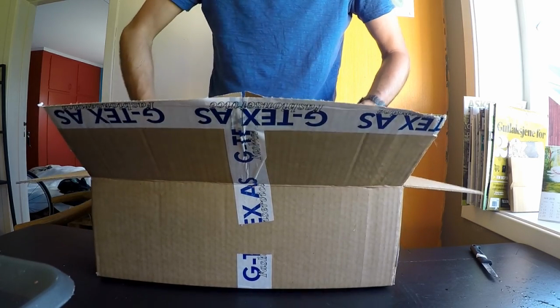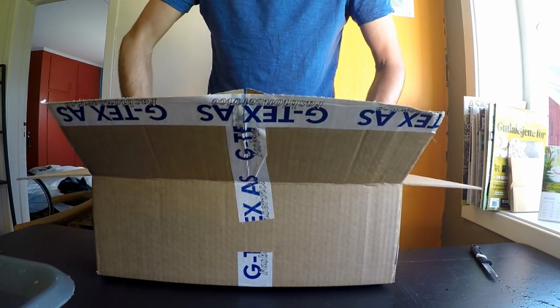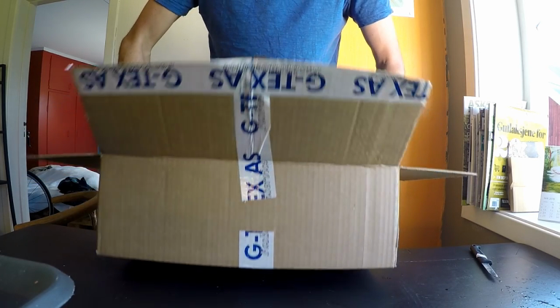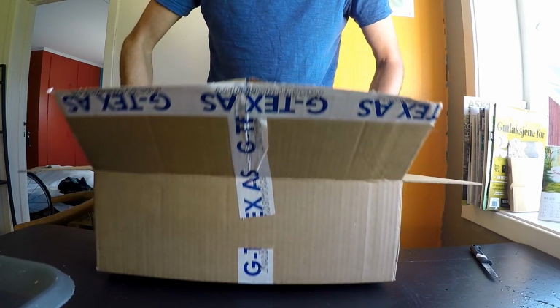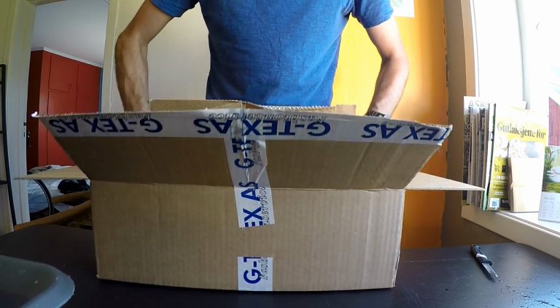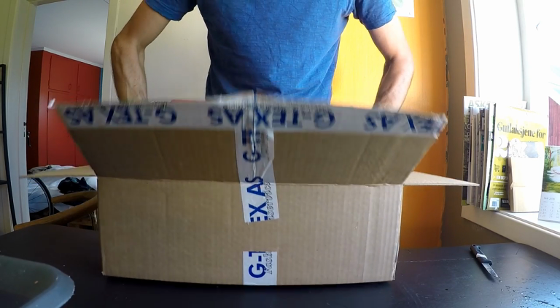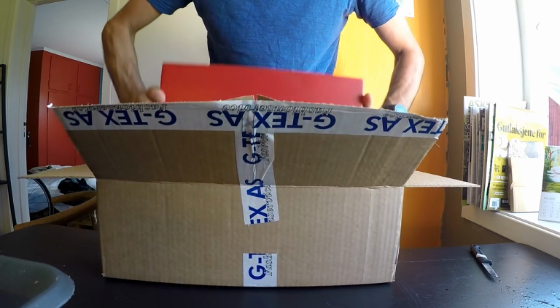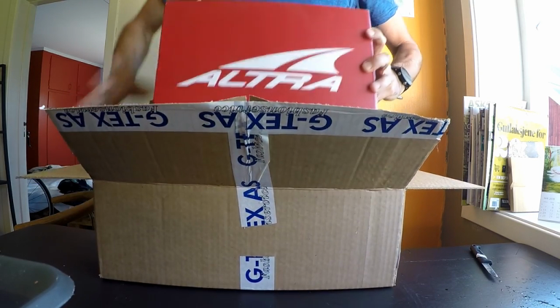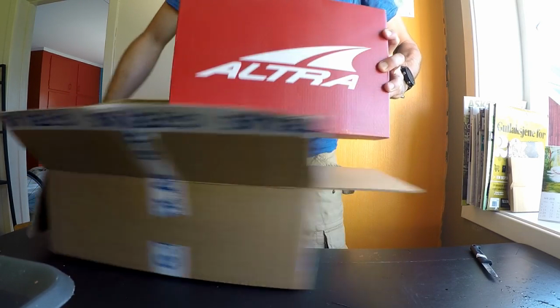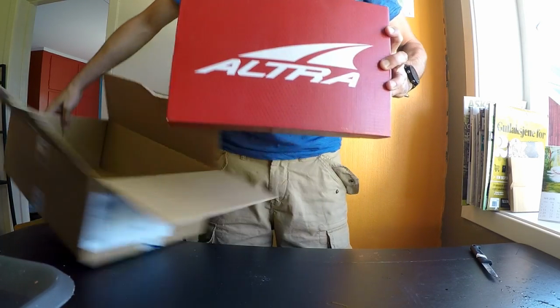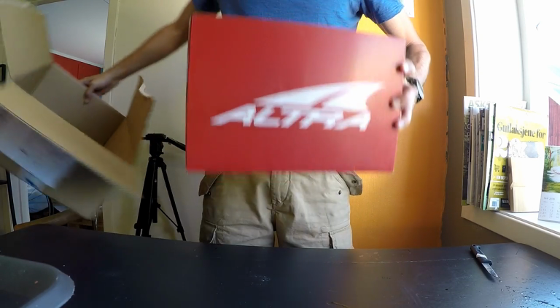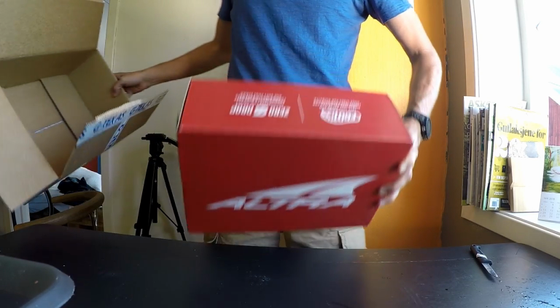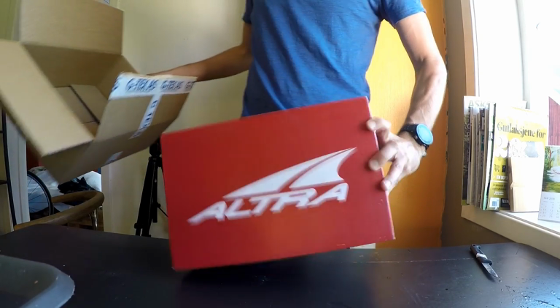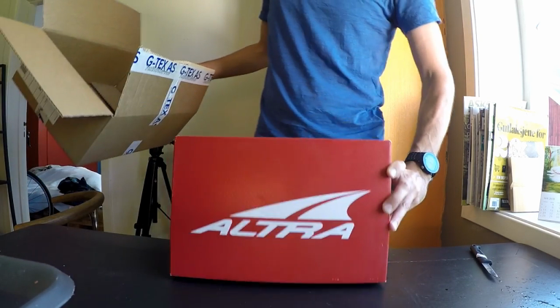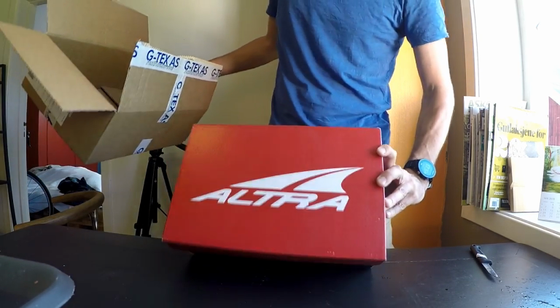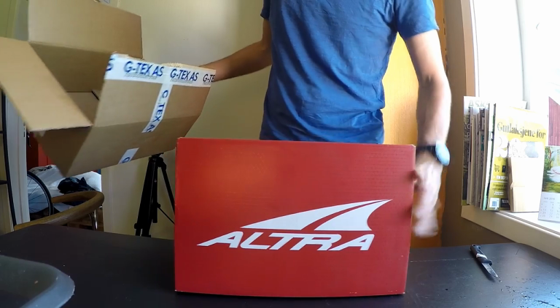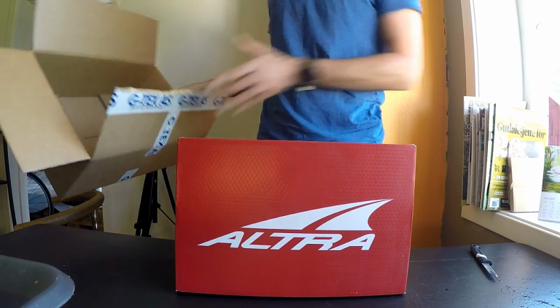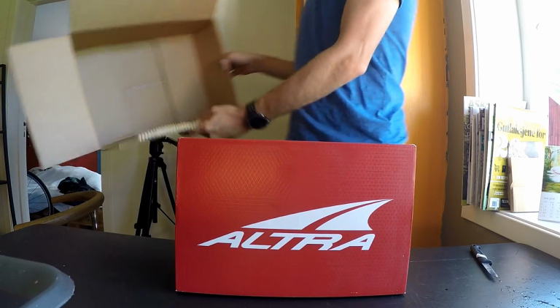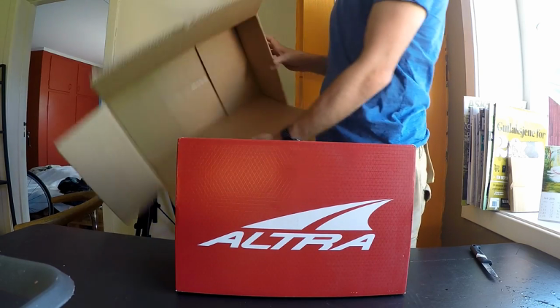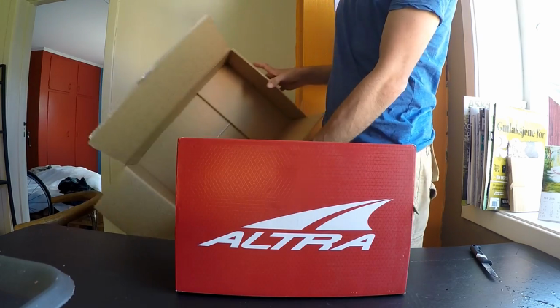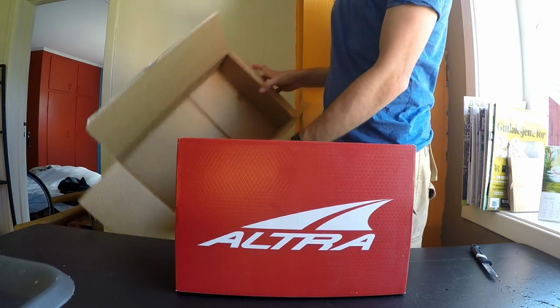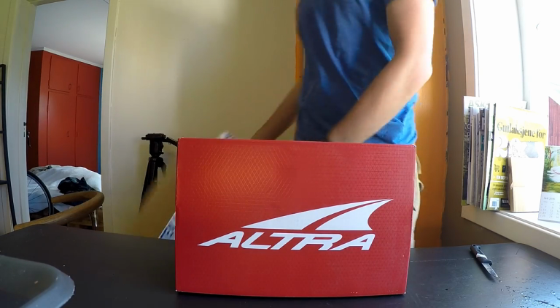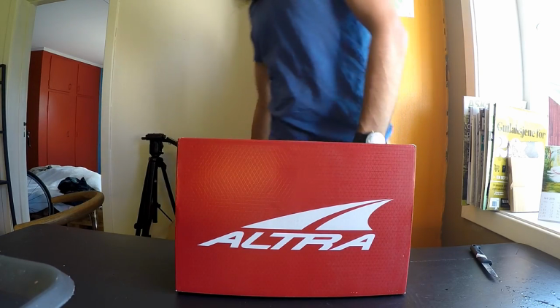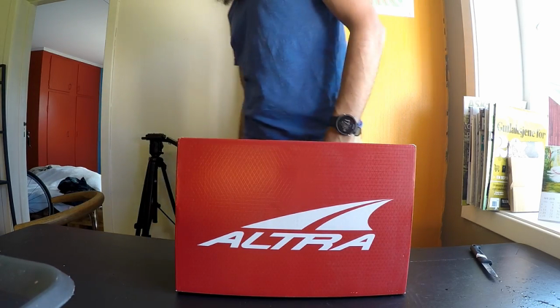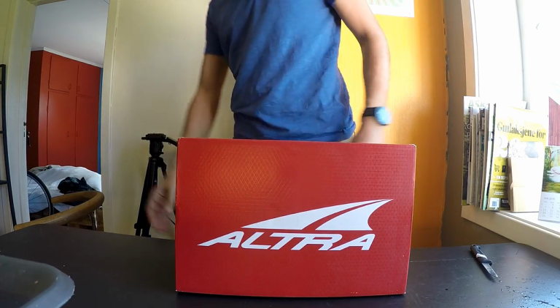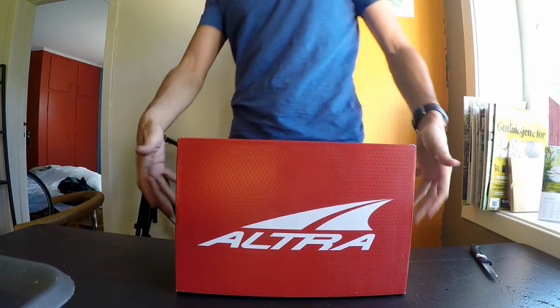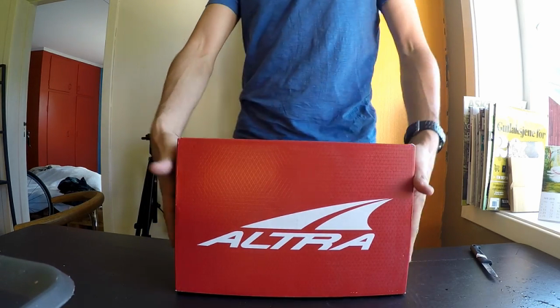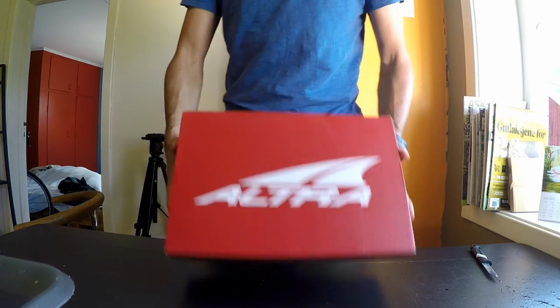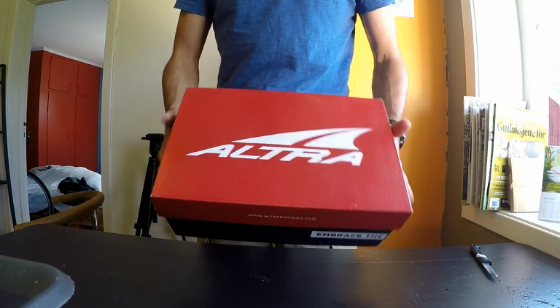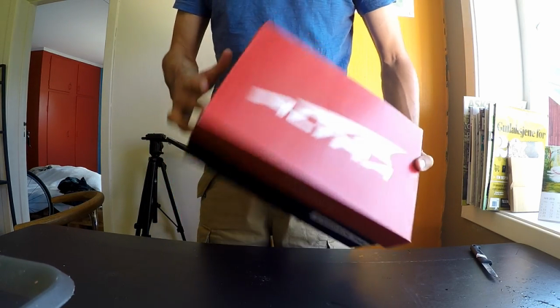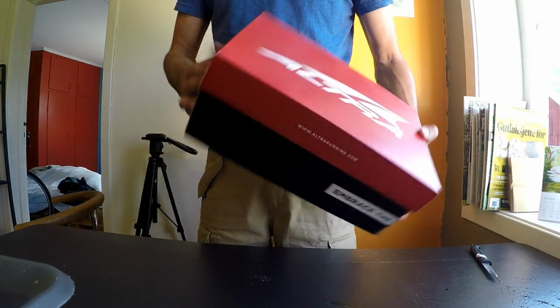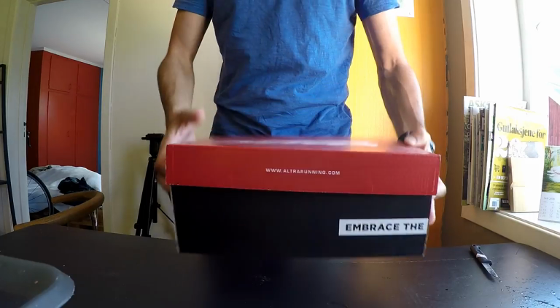Here we go, here's the box from Altra. I love their shoe boxes. Let's take a look at what's going on inside.